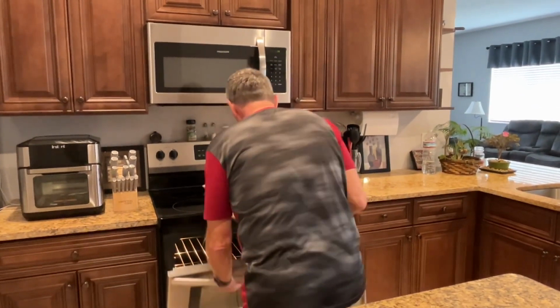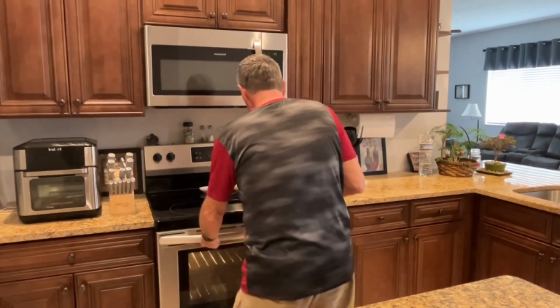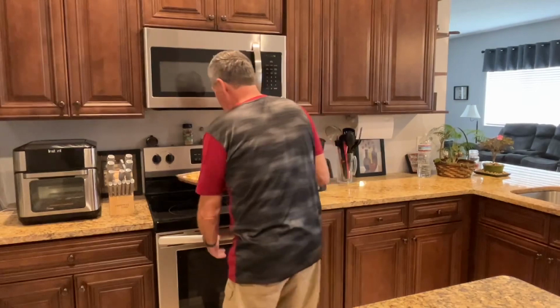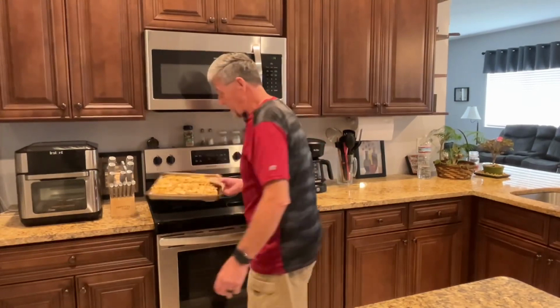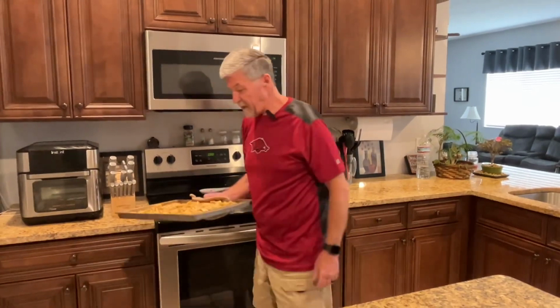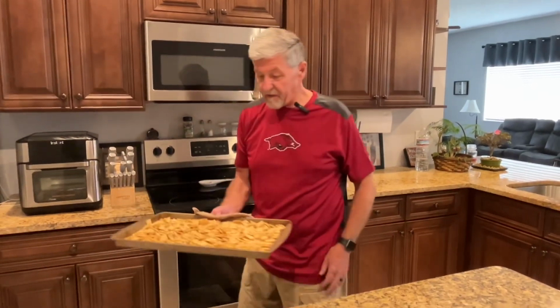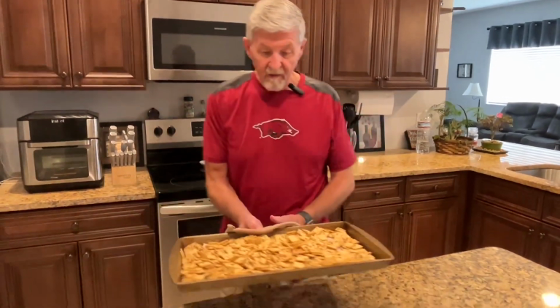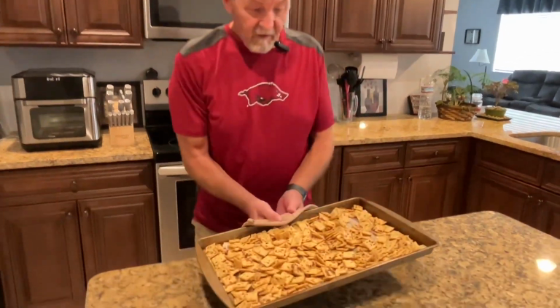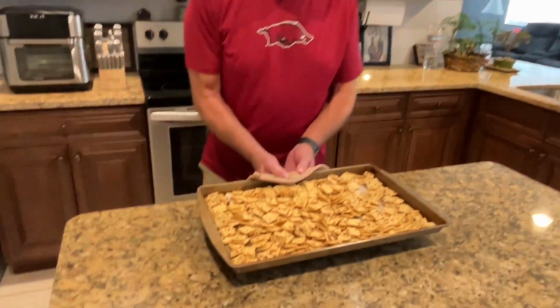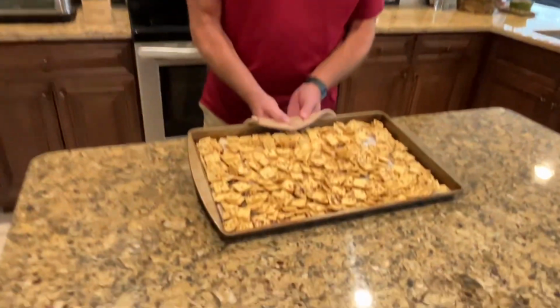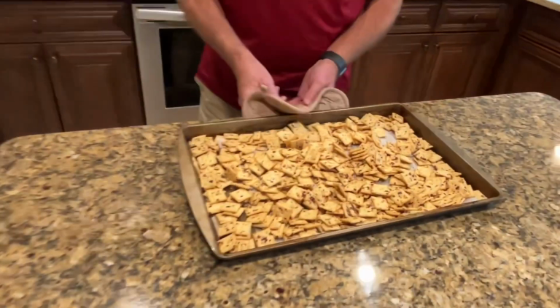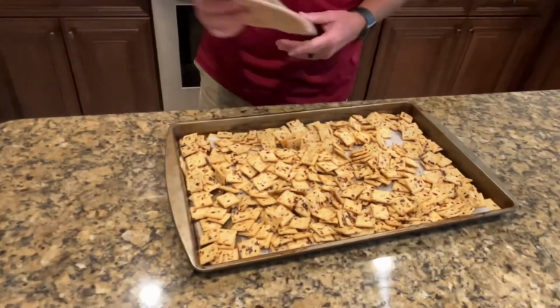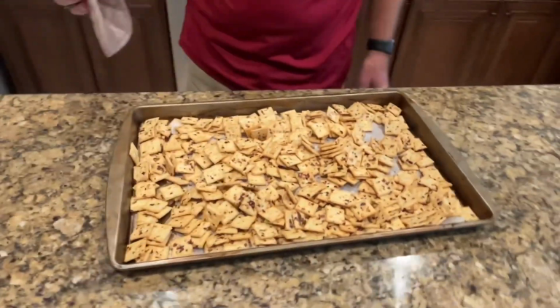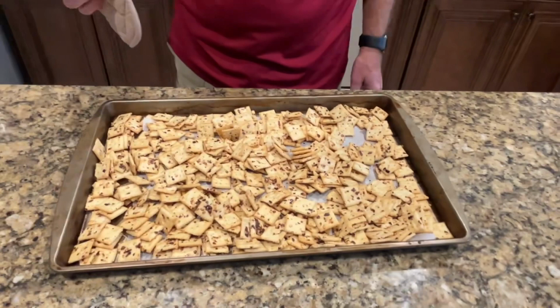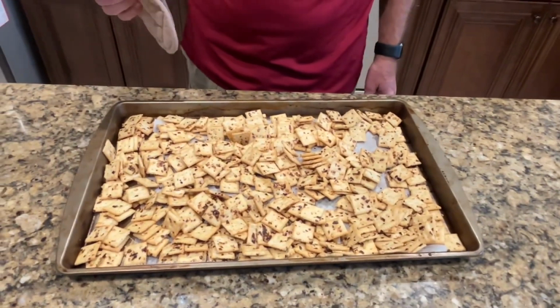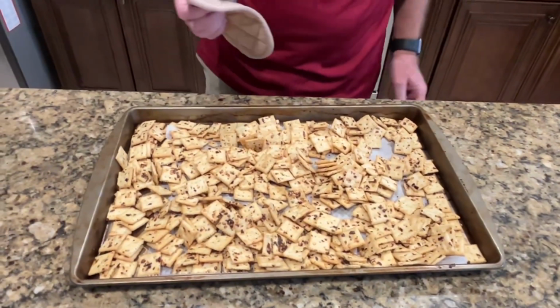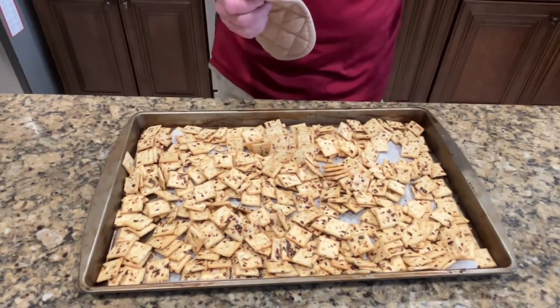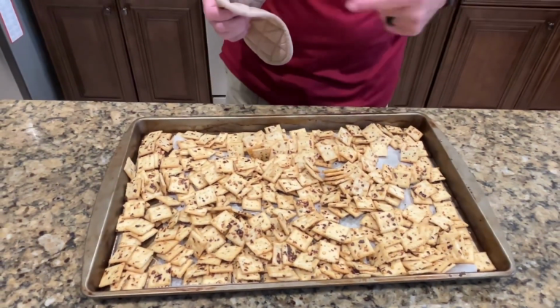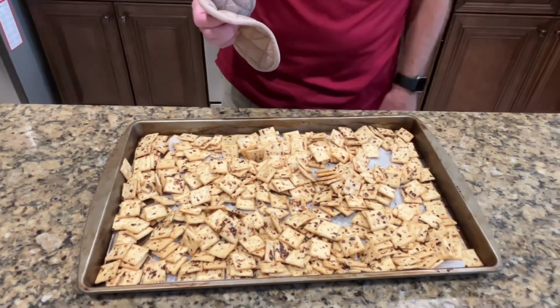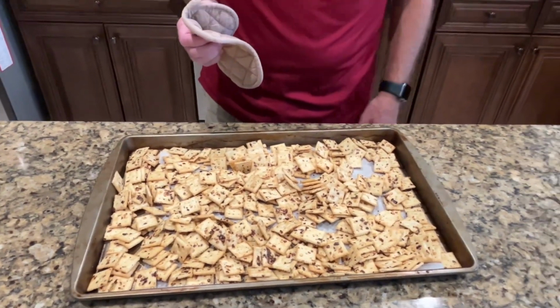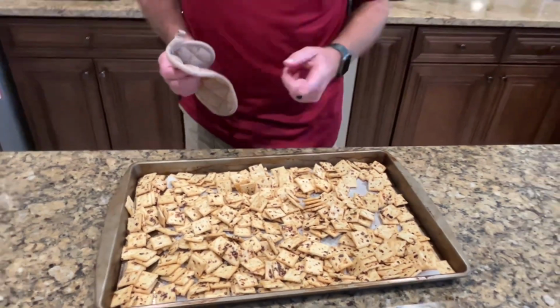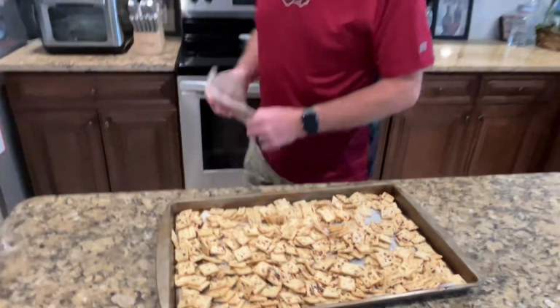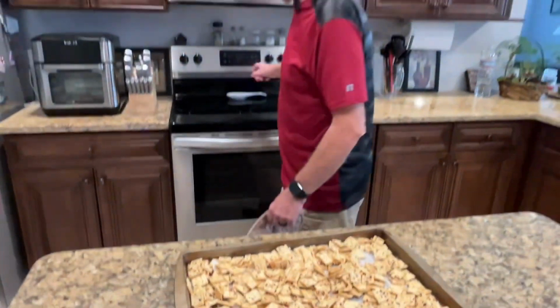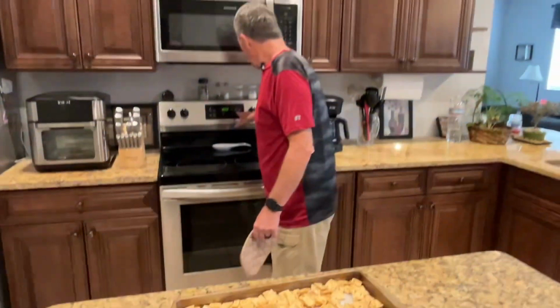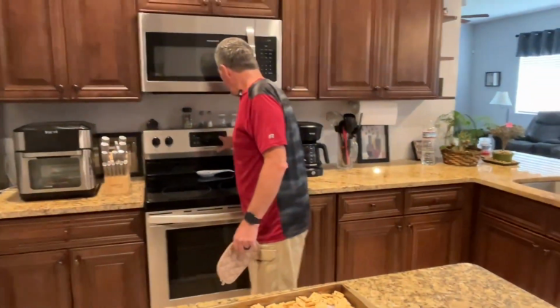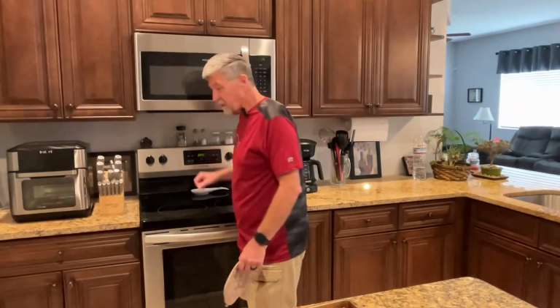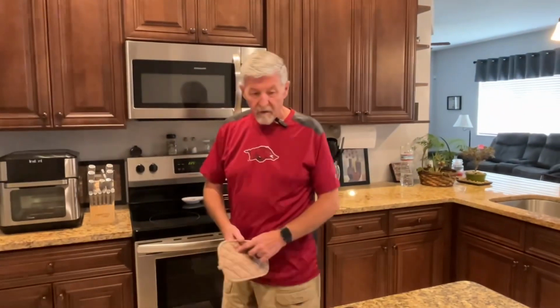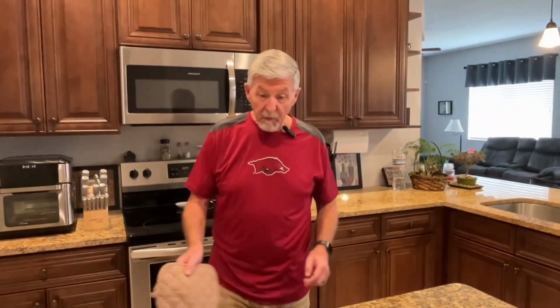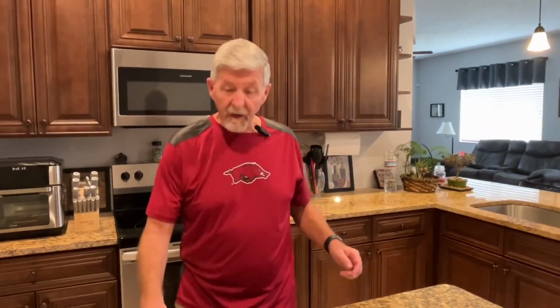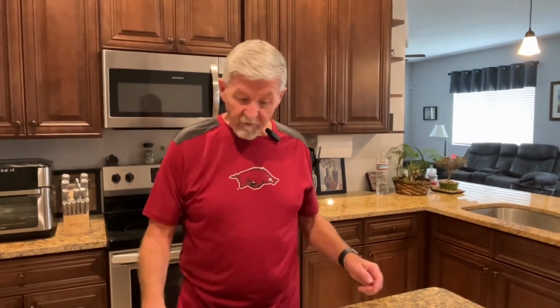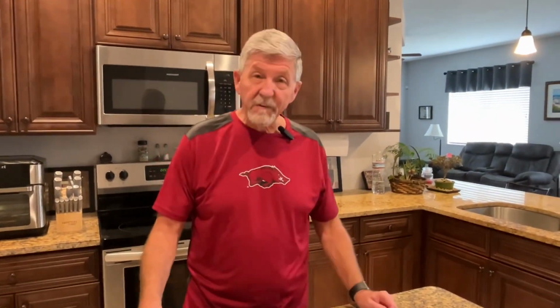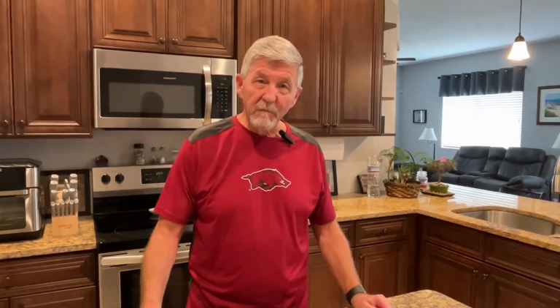They've been in there about 10 minutes. I'm going to let them cool off to the touch and then put them in a Tupperware container. We'll be back when they cool off and we'll sample some of them.